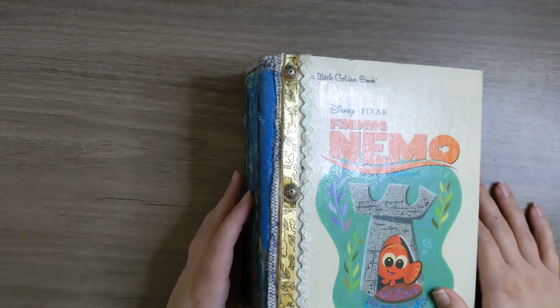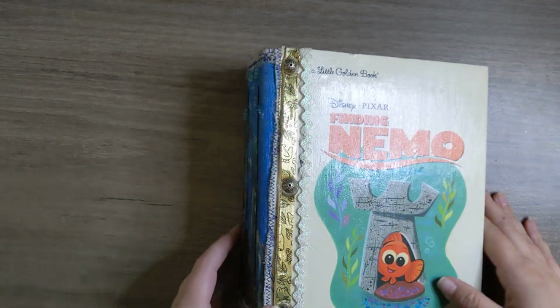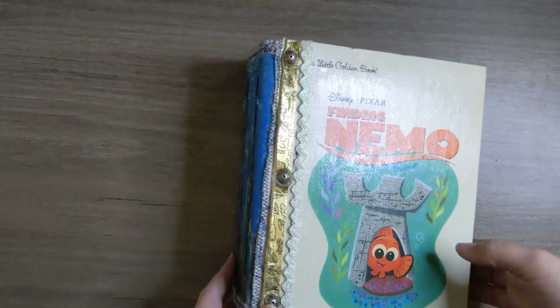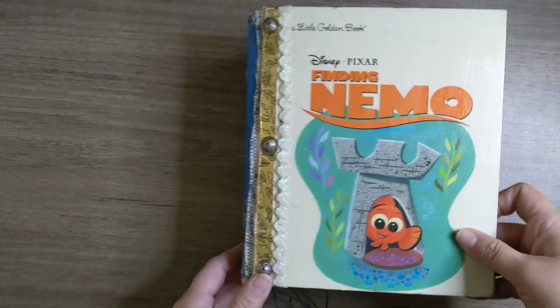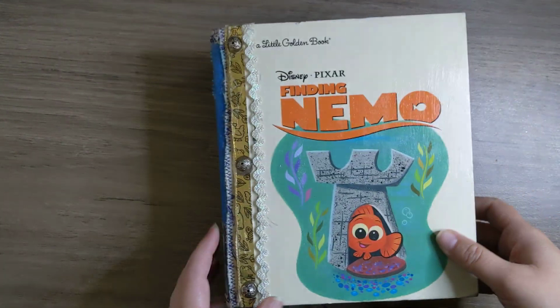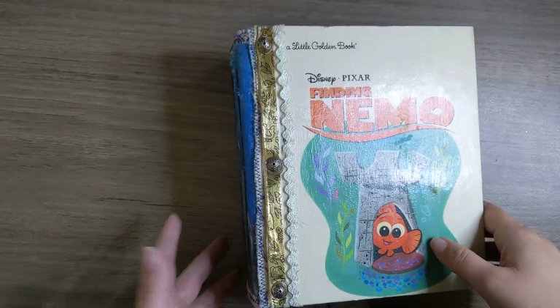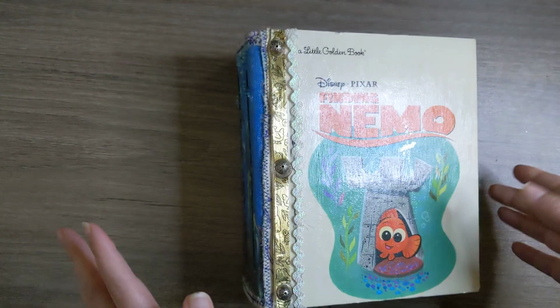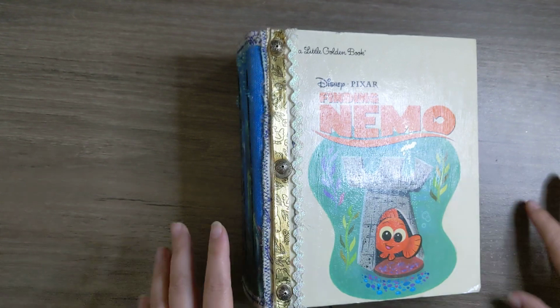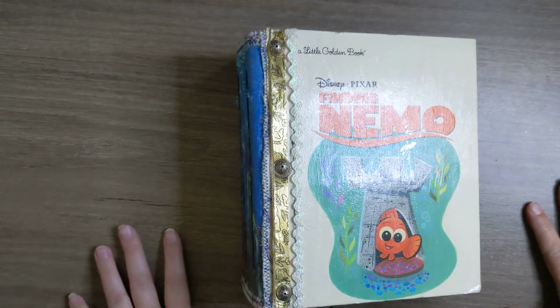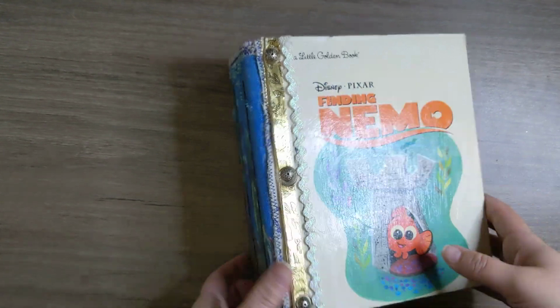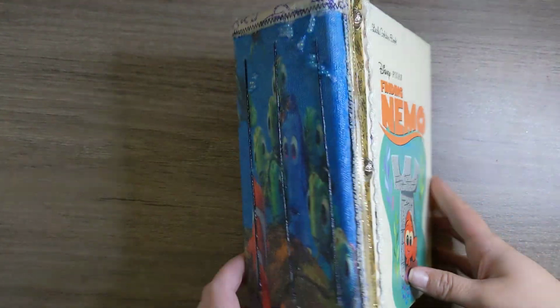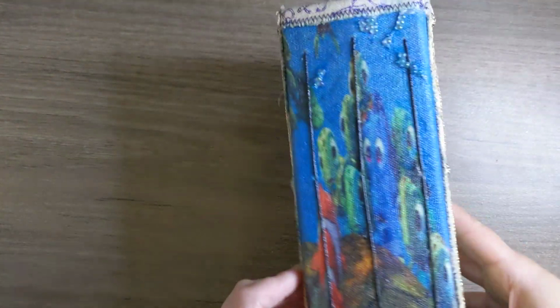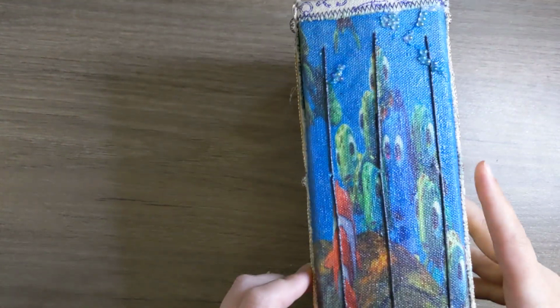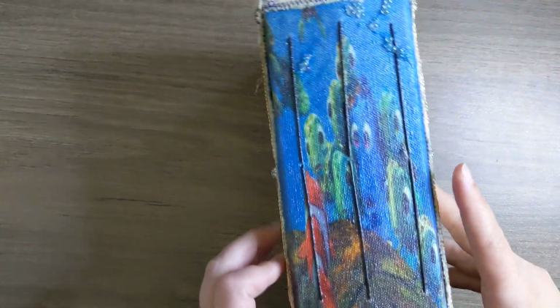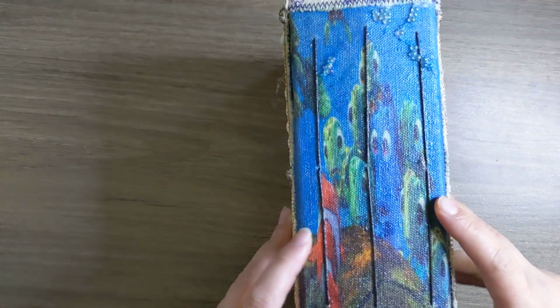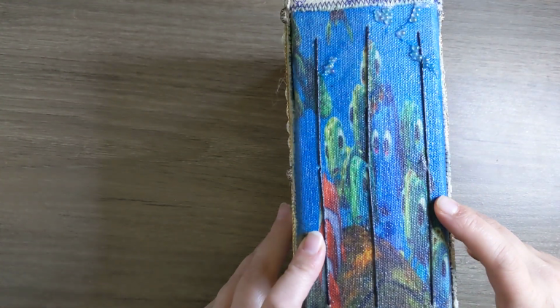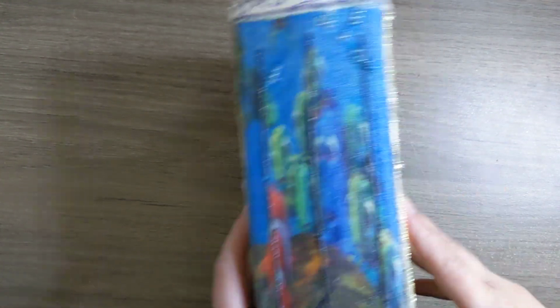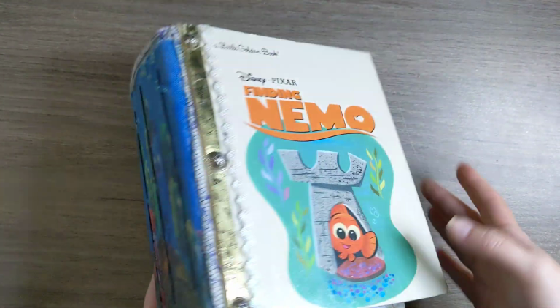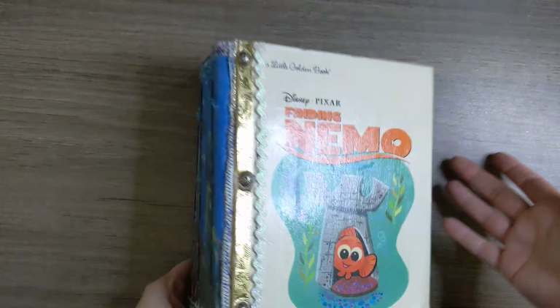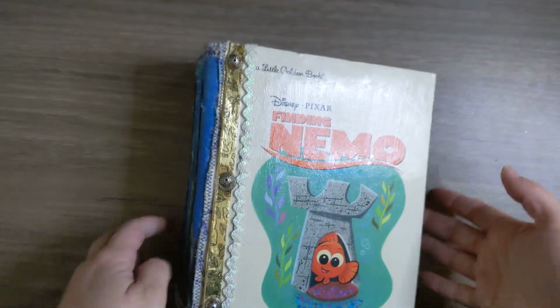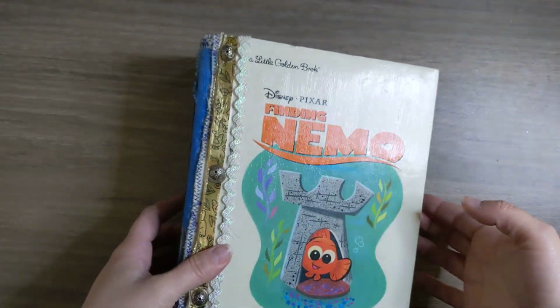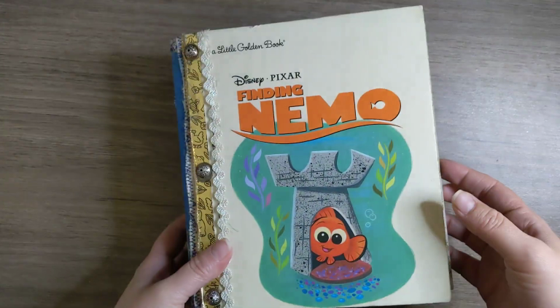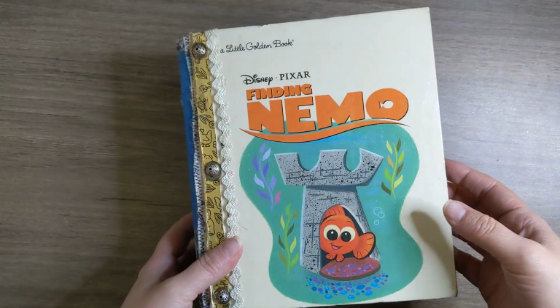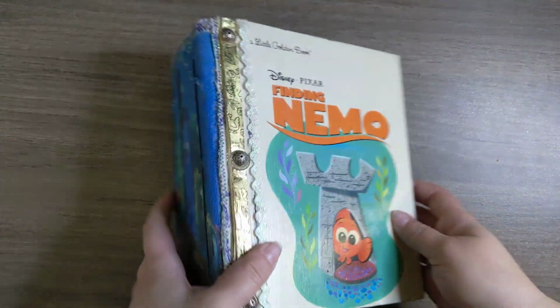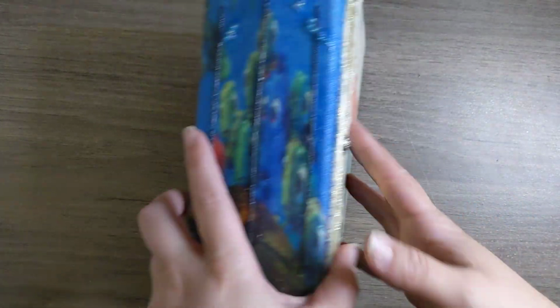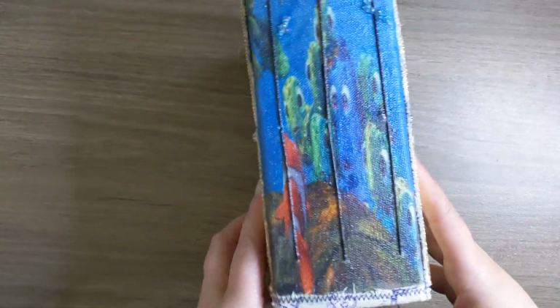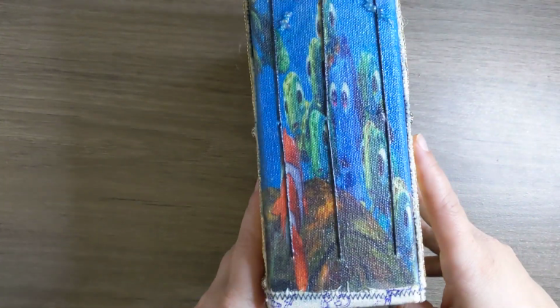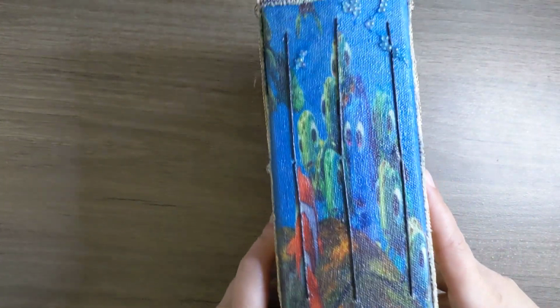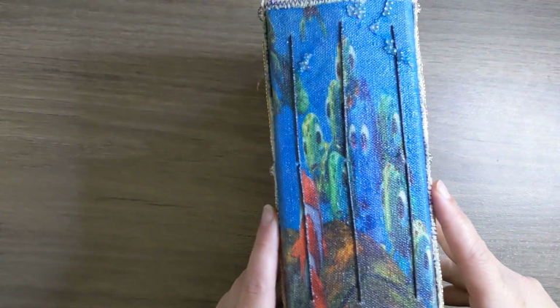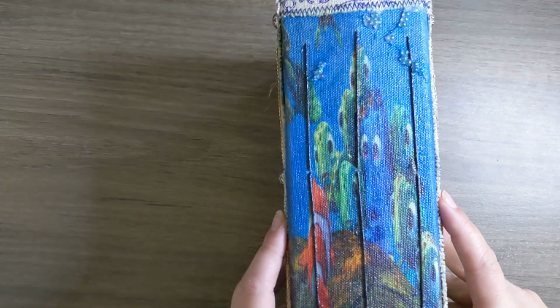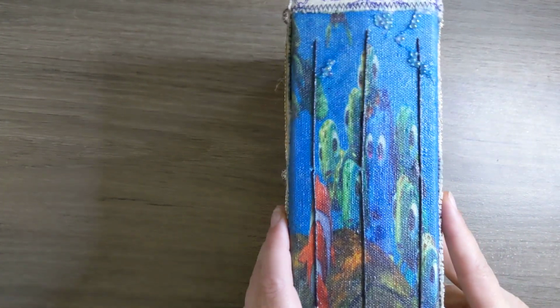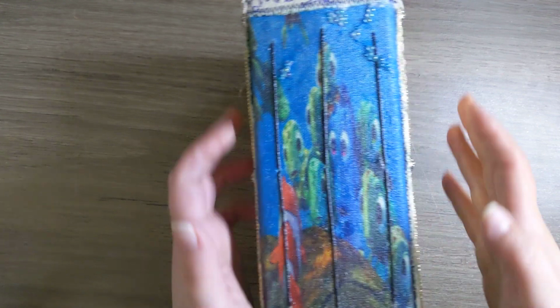She really didn't need to do that, but she did, and this is what she made. As you can see it's Finding Nemo, and on the back we have this really chunky spine.